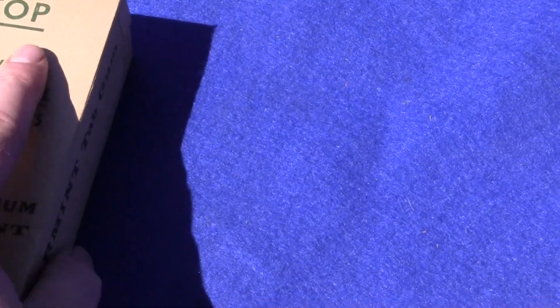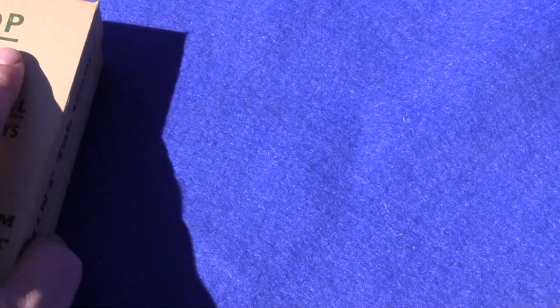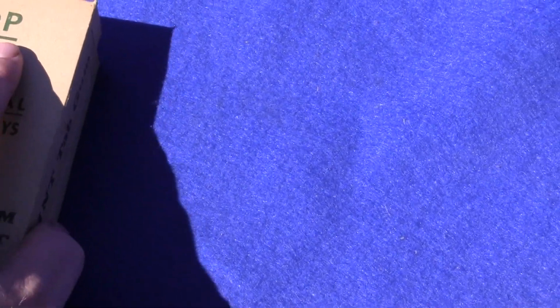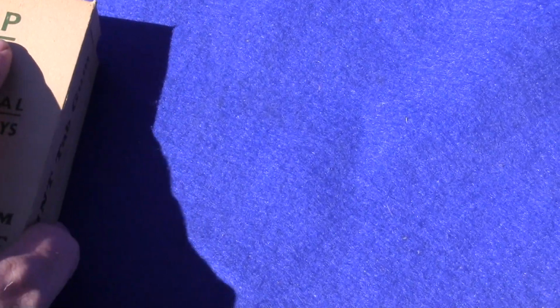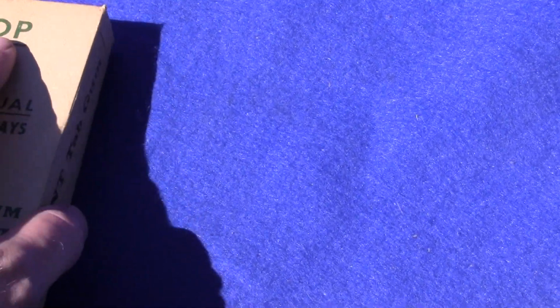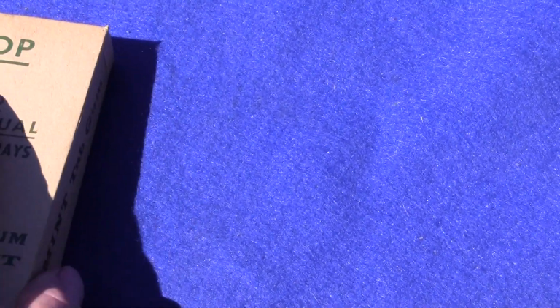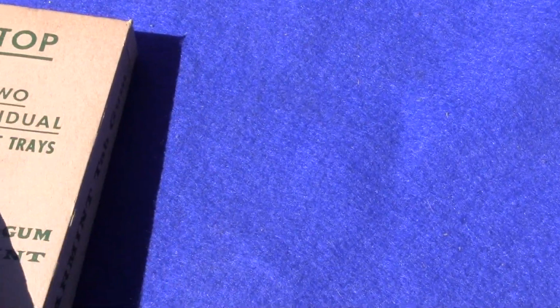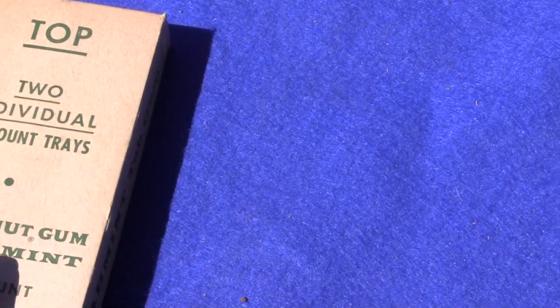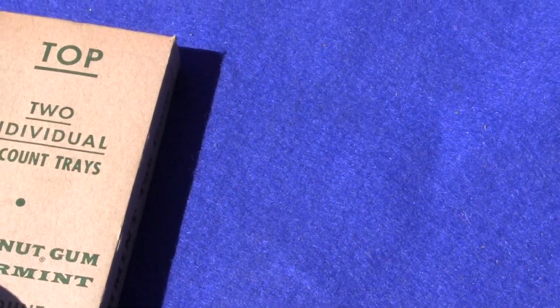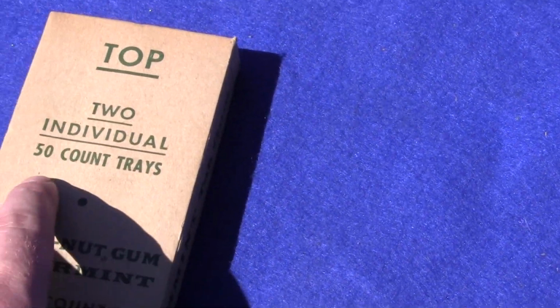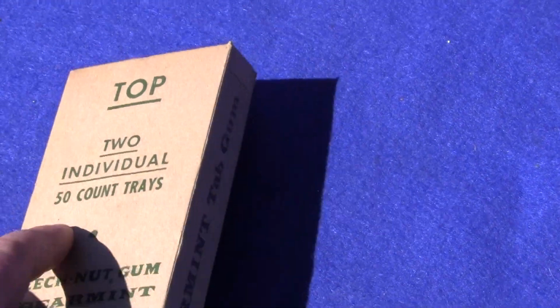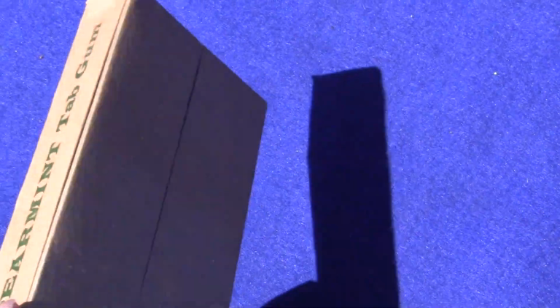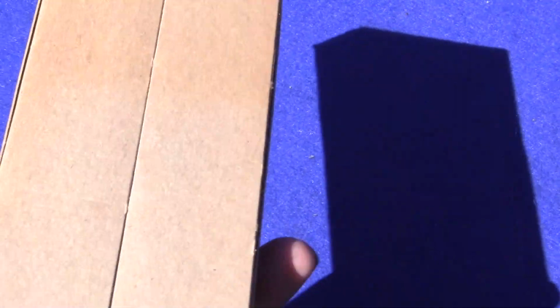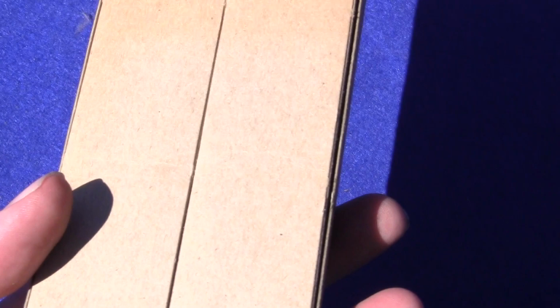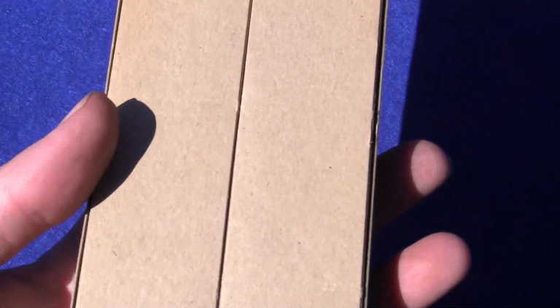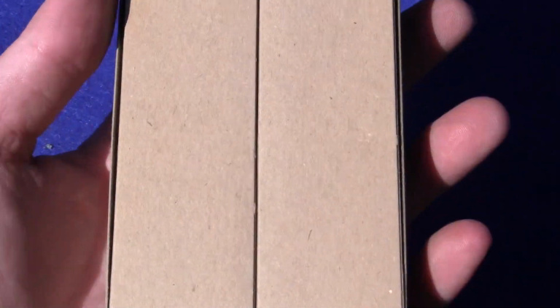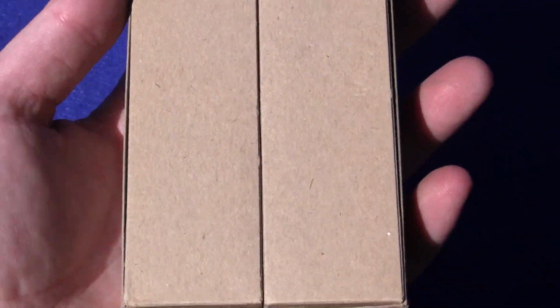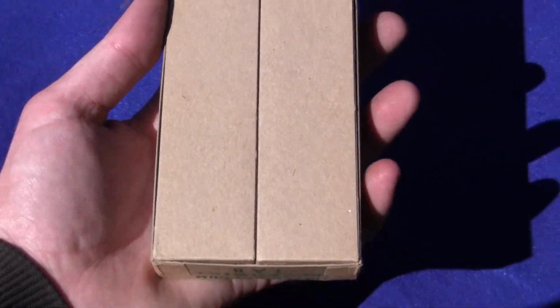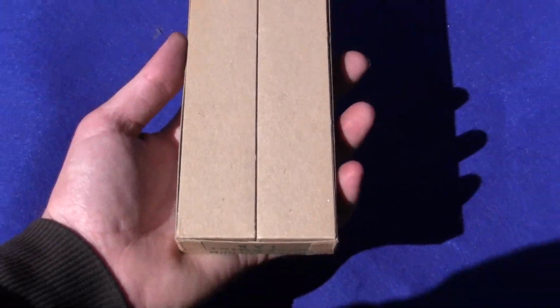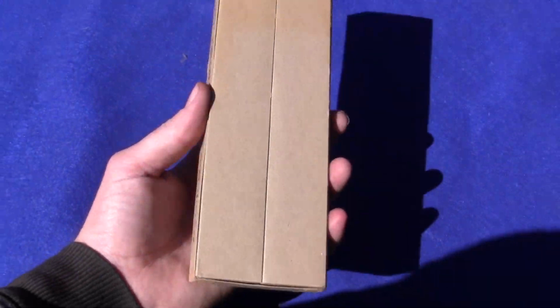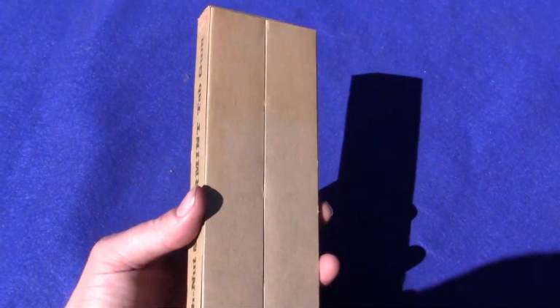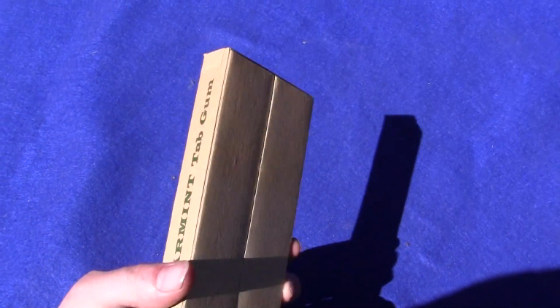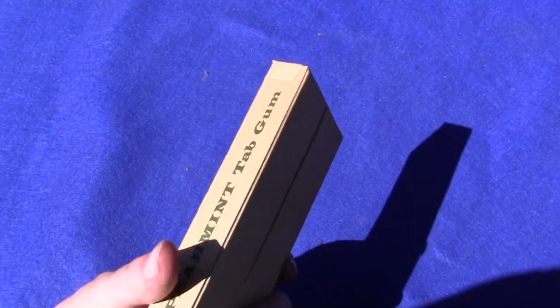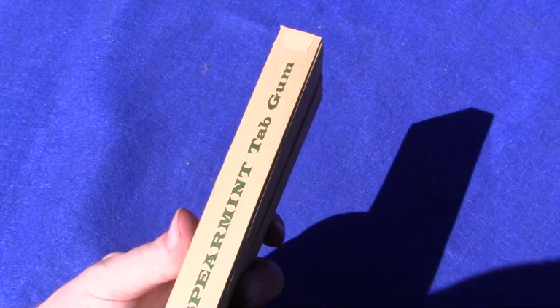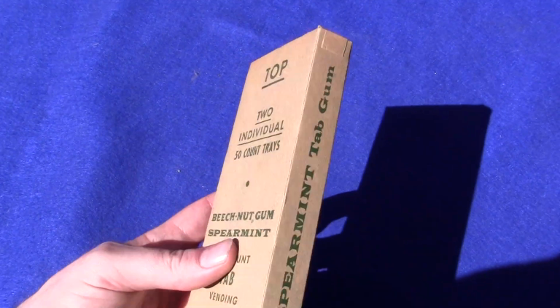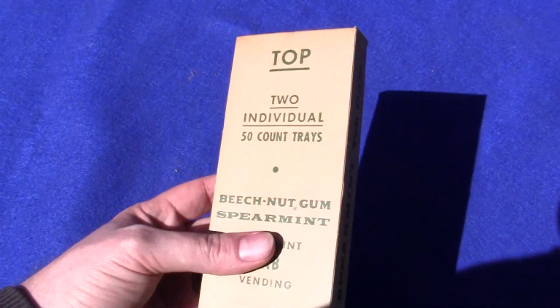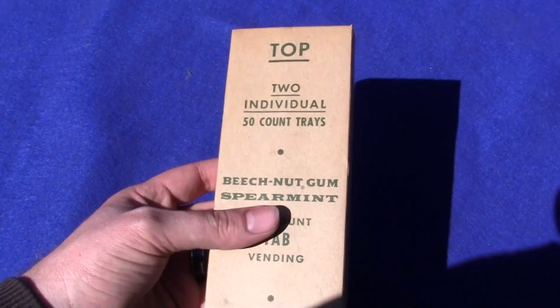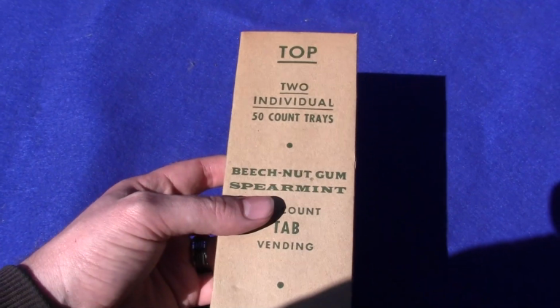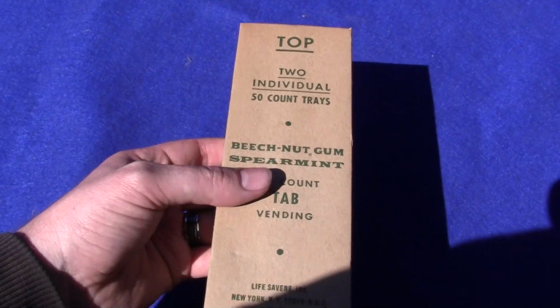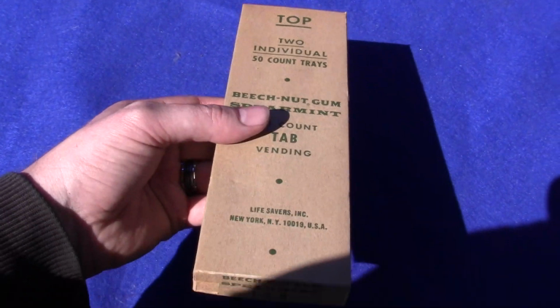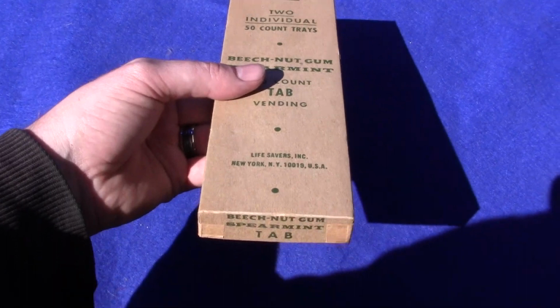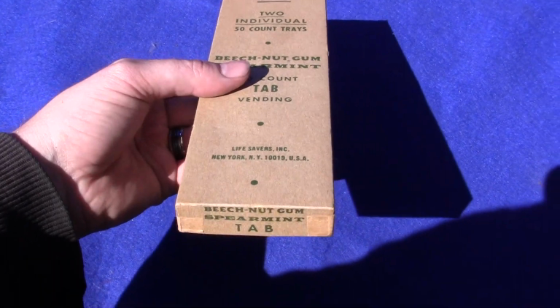This is exactly what you get in the auction. We have almost sold out of all this gum — I believe this is our last complete package.